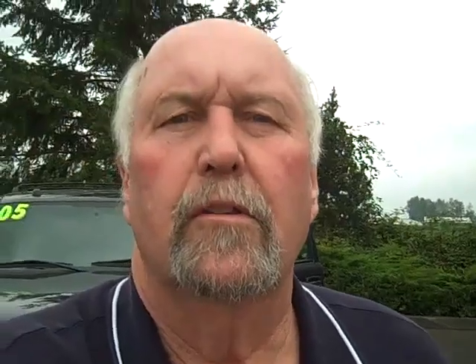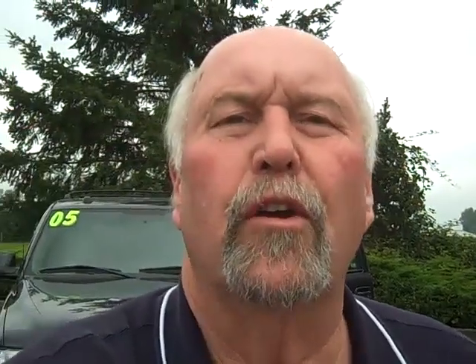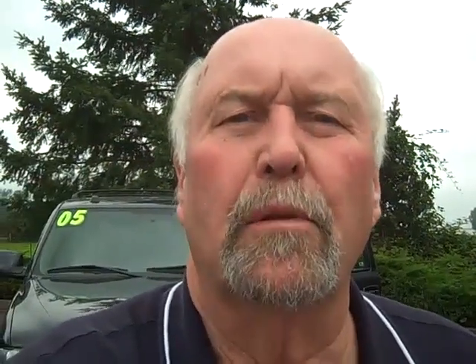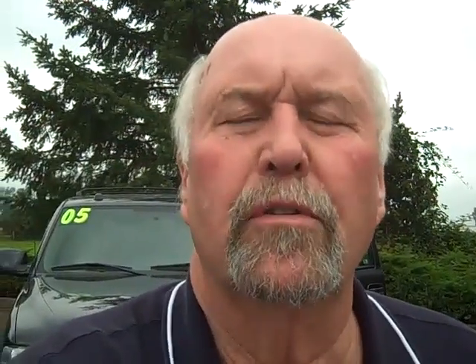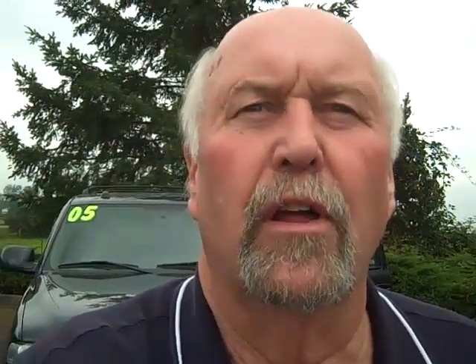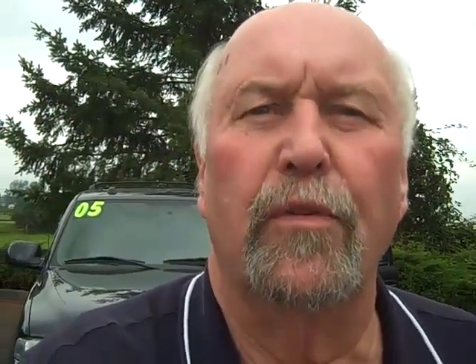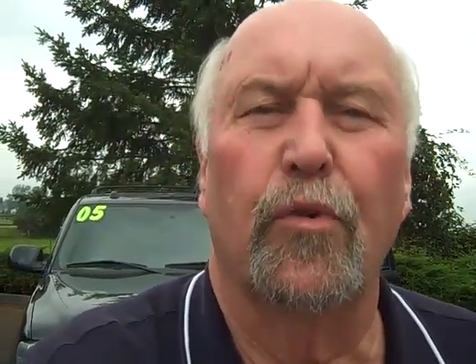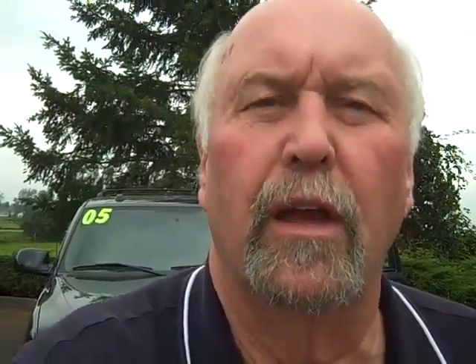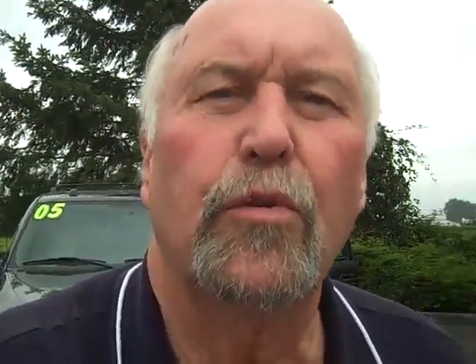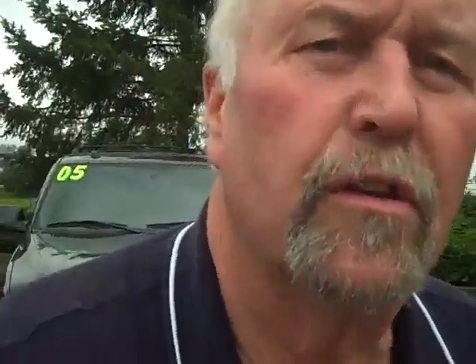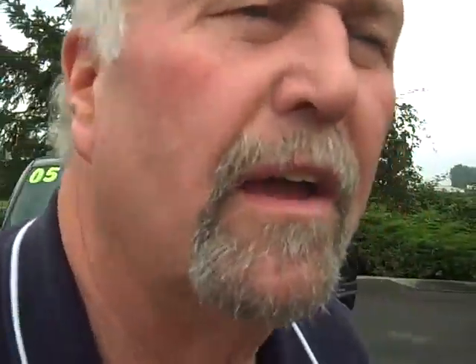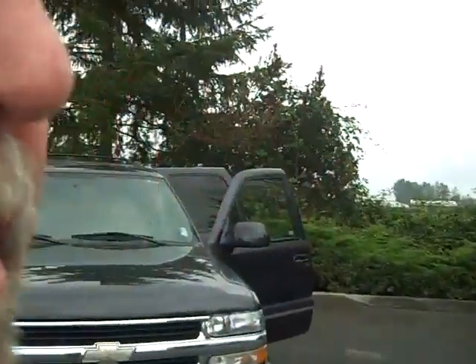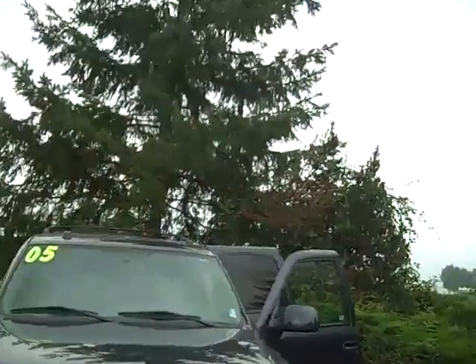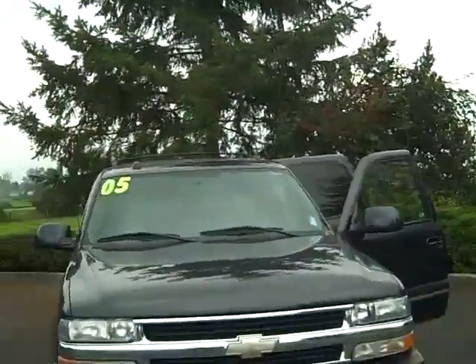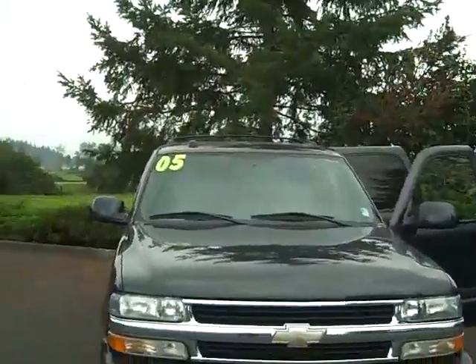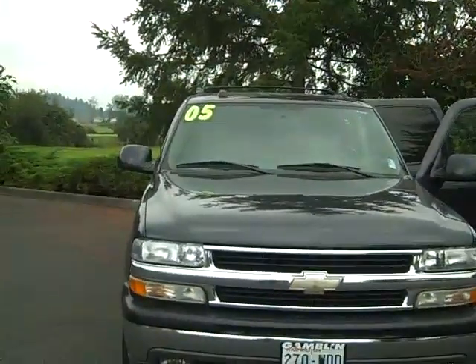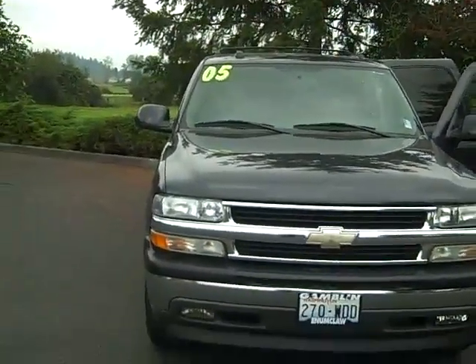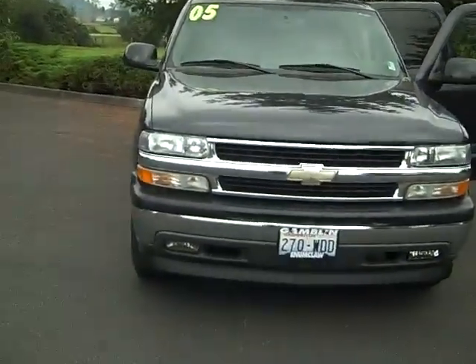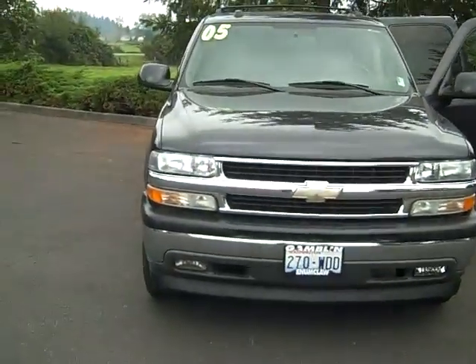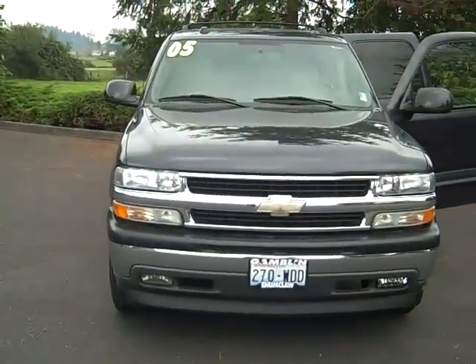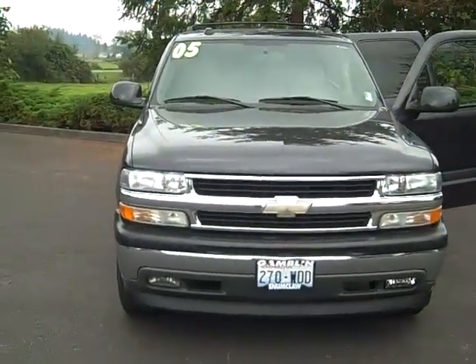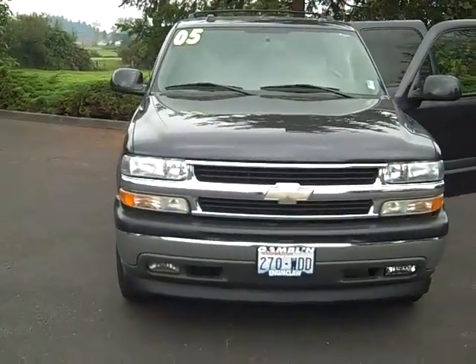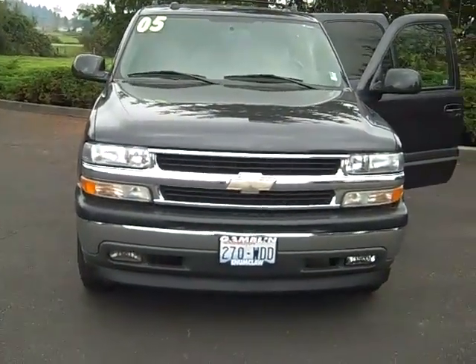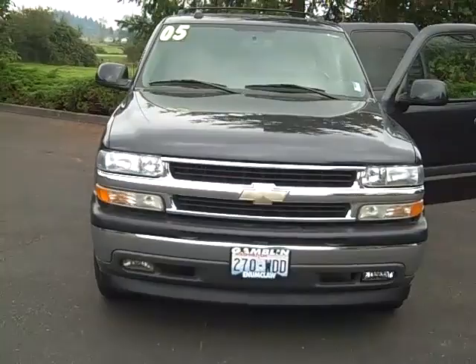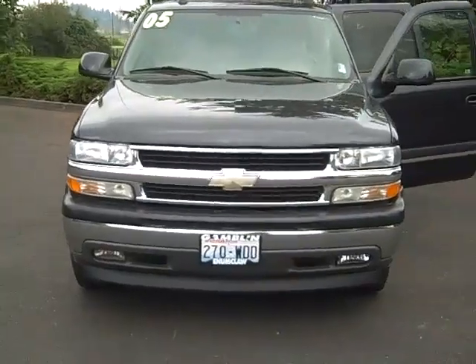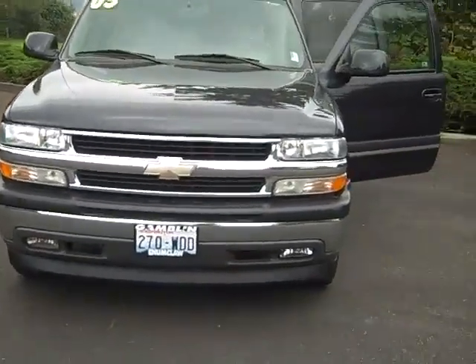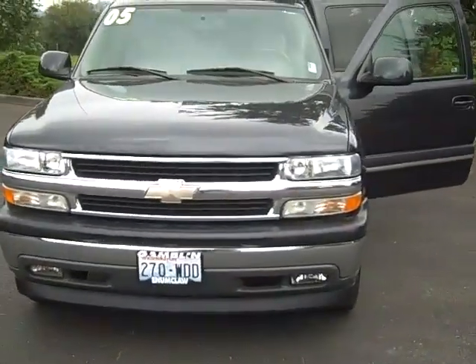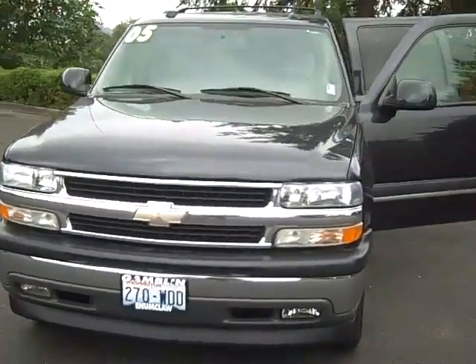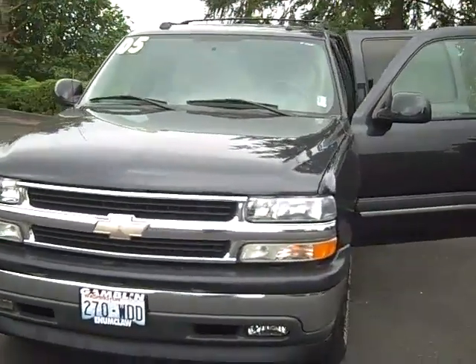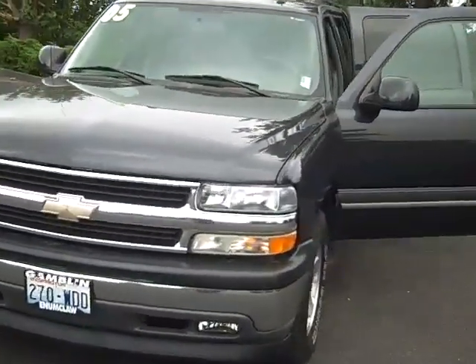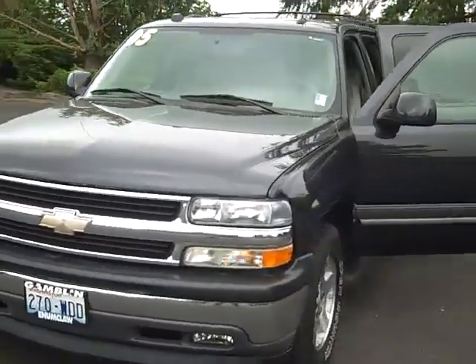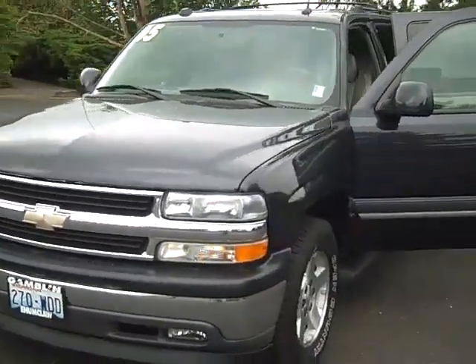It's Smitty at Art Gamblin Motors. I've got a great vehicle for you today — it's a 2005 Chevy Suburban. This is just simply loaded, with 75,400 miles on it.